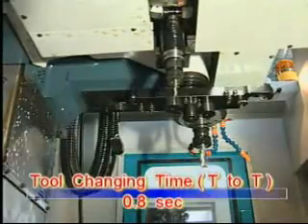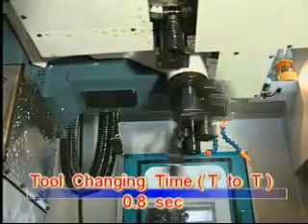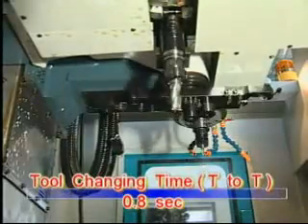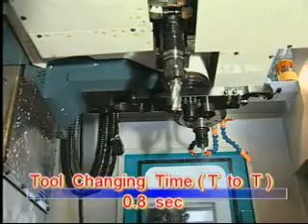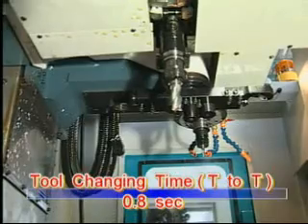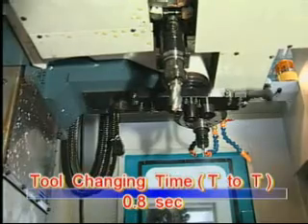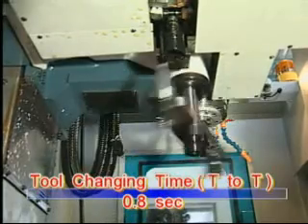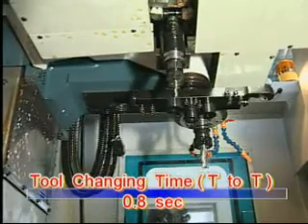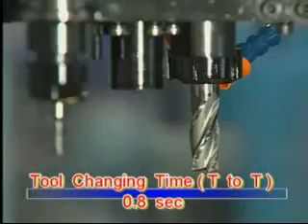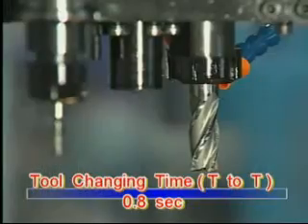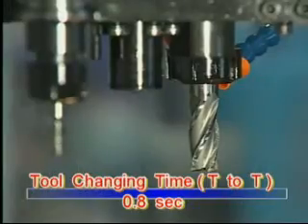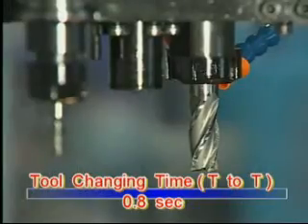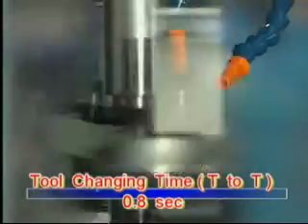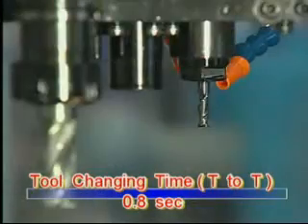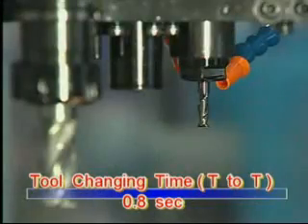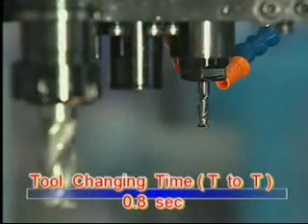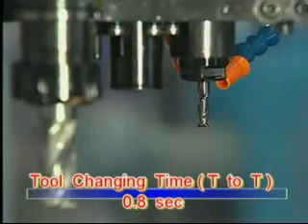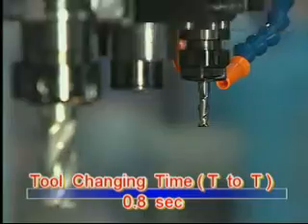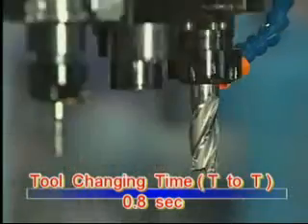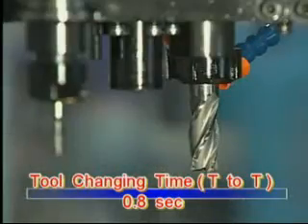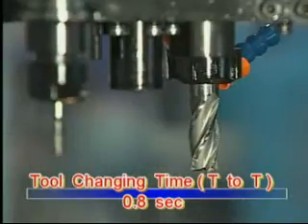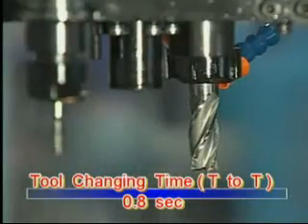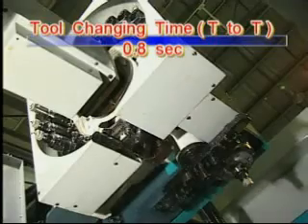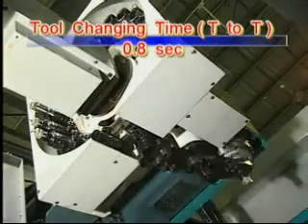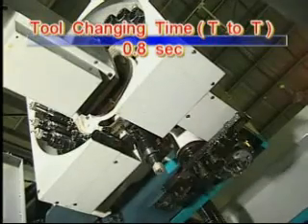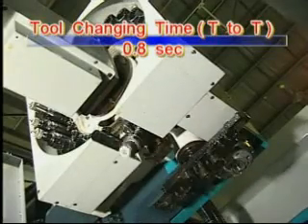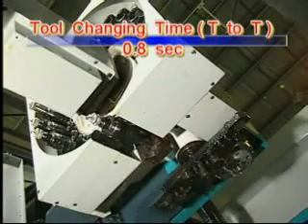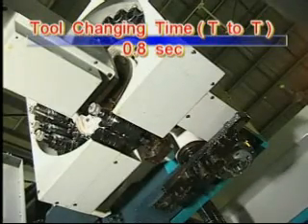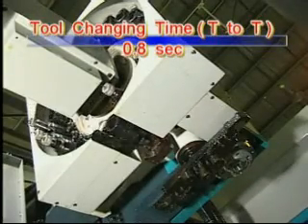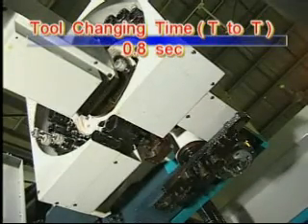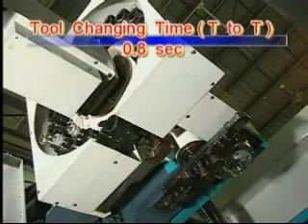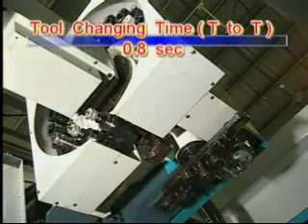The maximum 20-tool magazine capacity with roller cam mechanism and simultaneous tool clamping and unclamping system enables reliable and quick tool change in just 0.8 seconds.